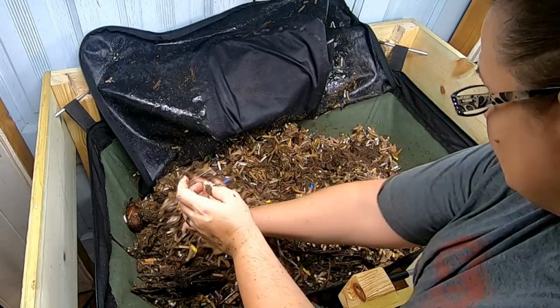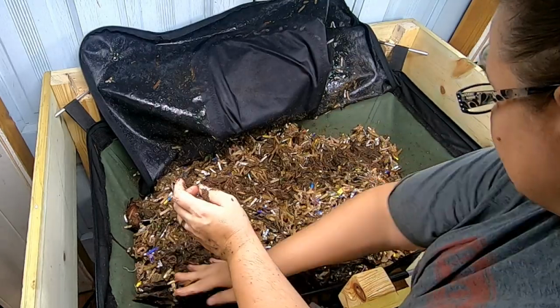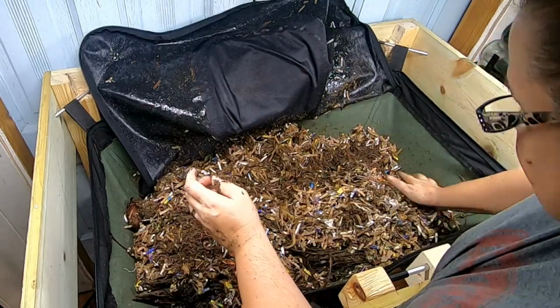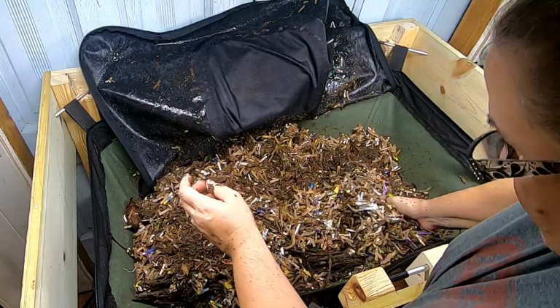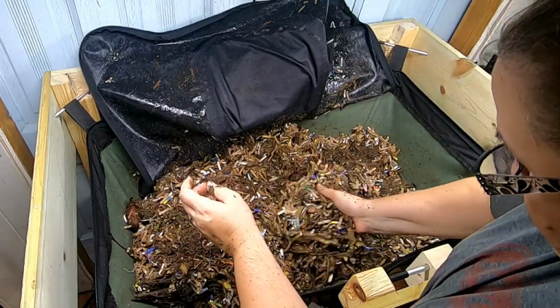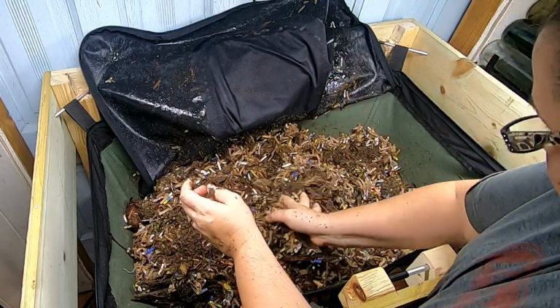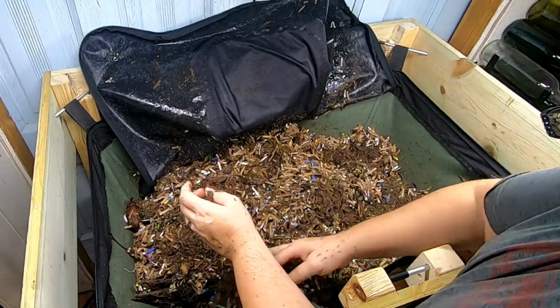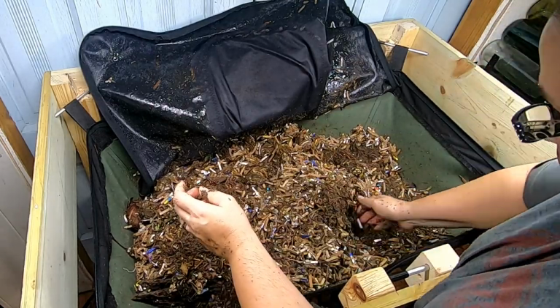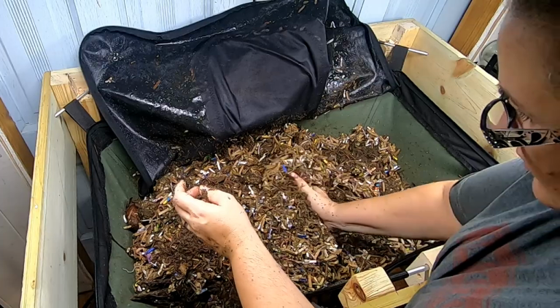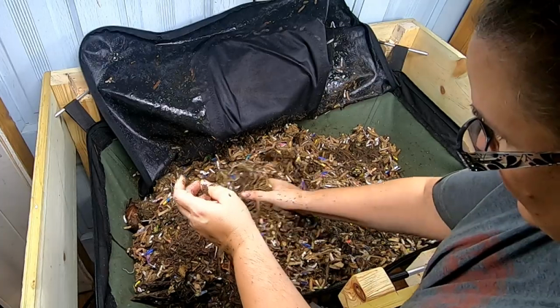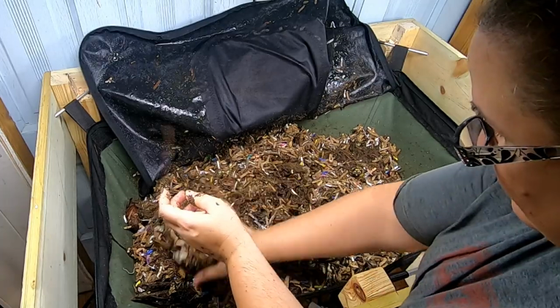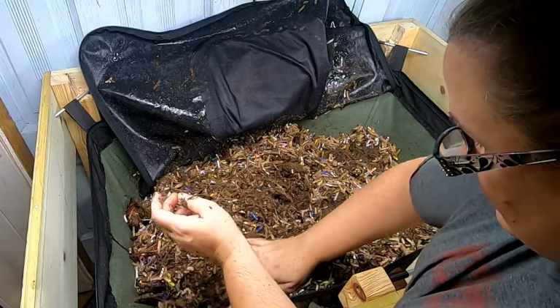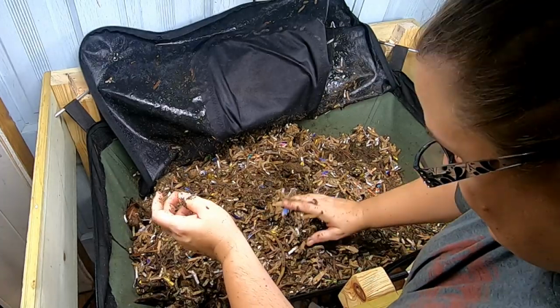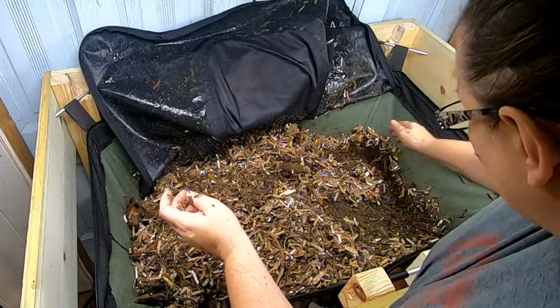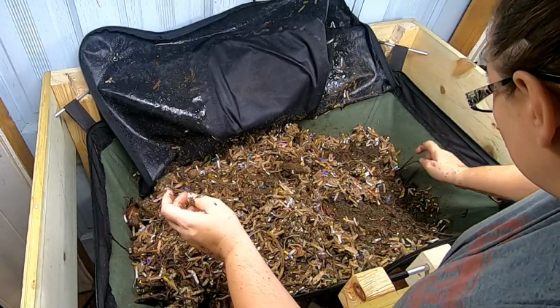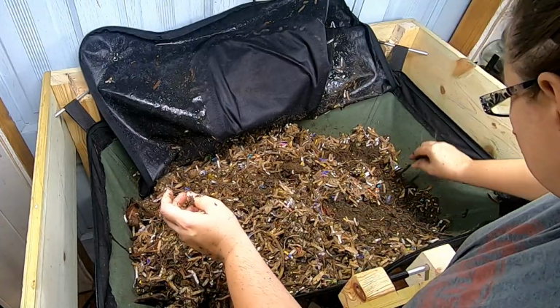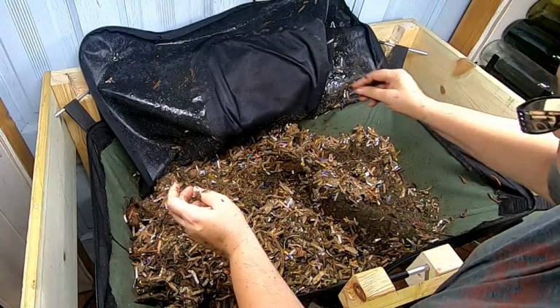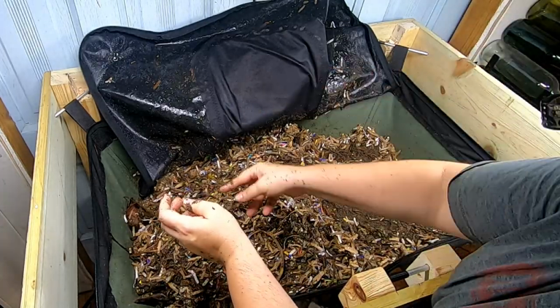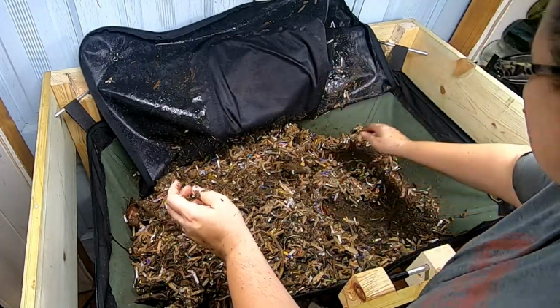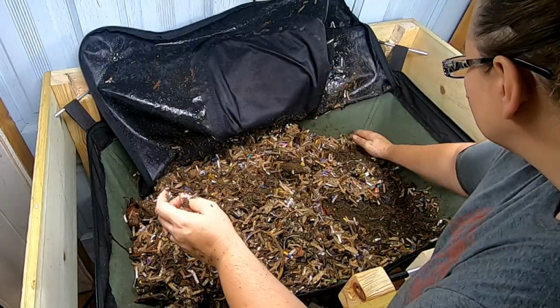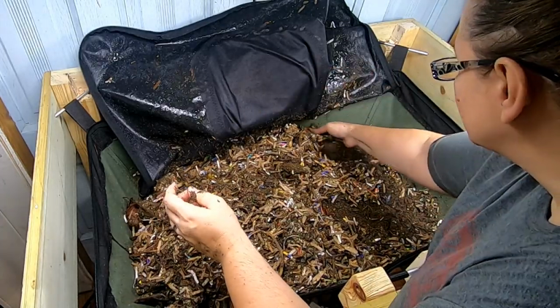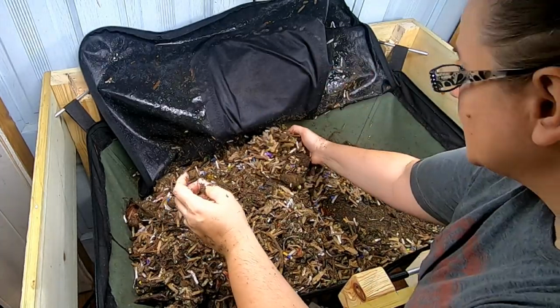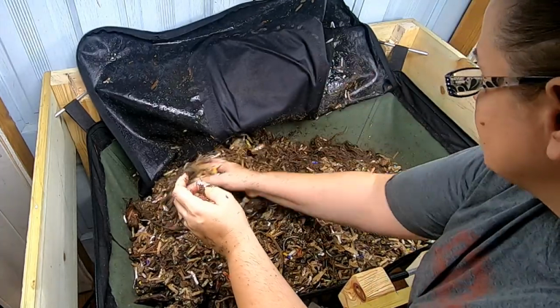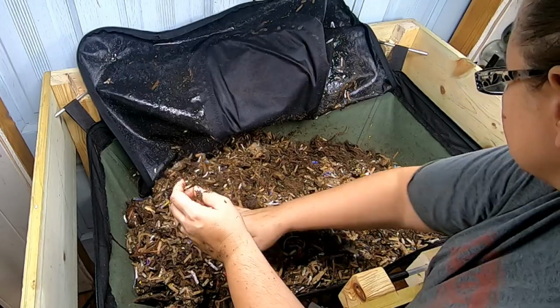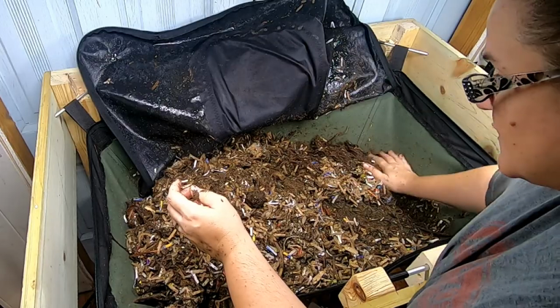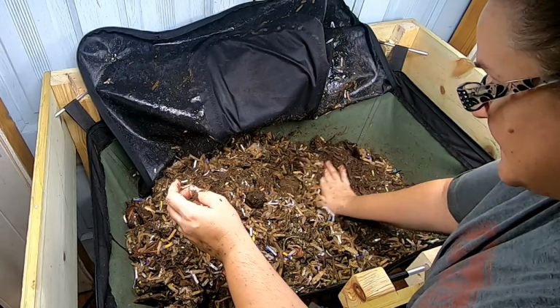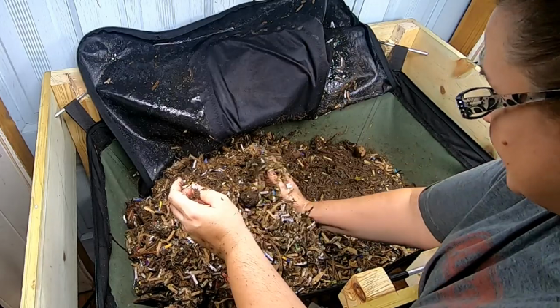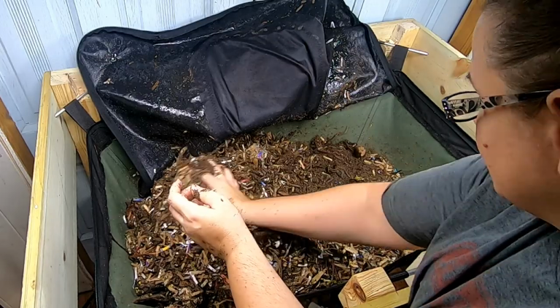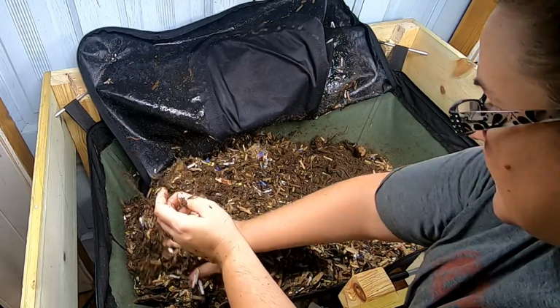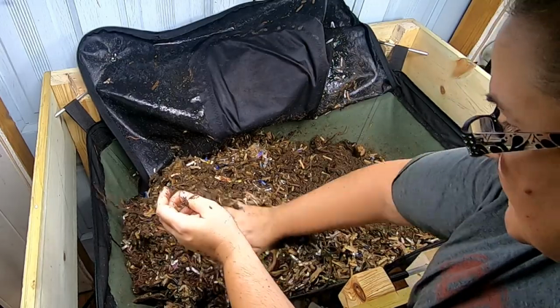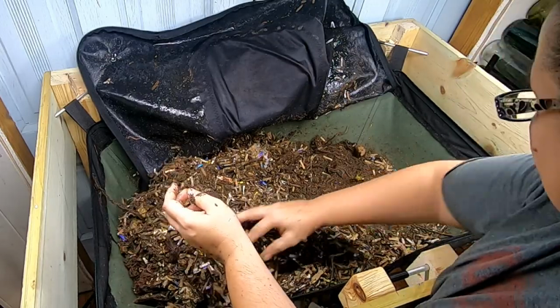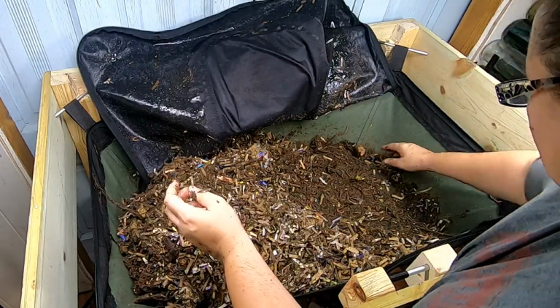But these guys go through an enormous amount of bedding, which is good, because there's lots of boxes to eat here.